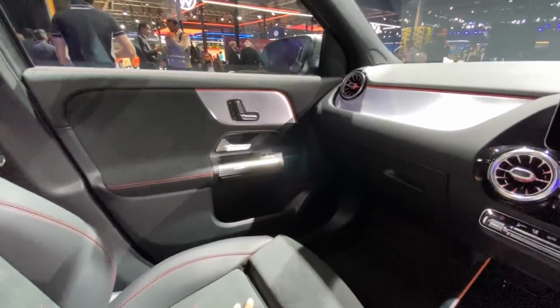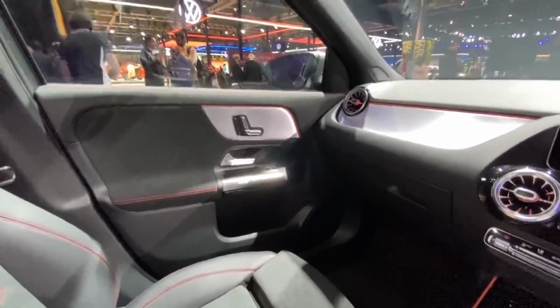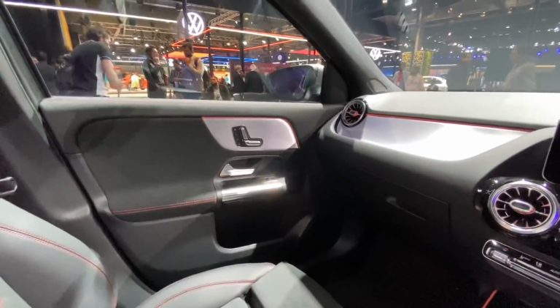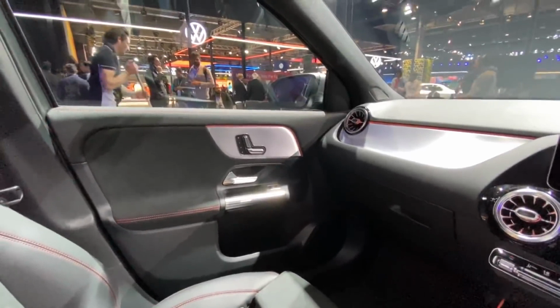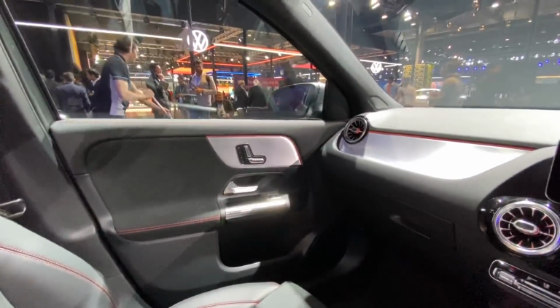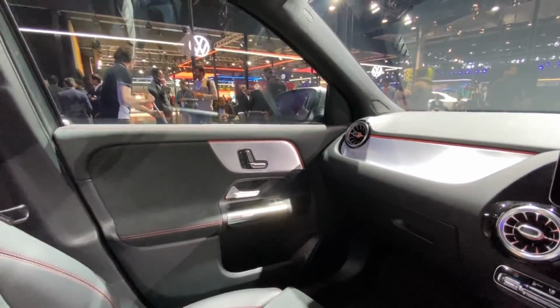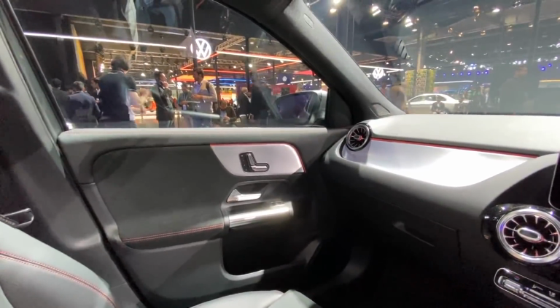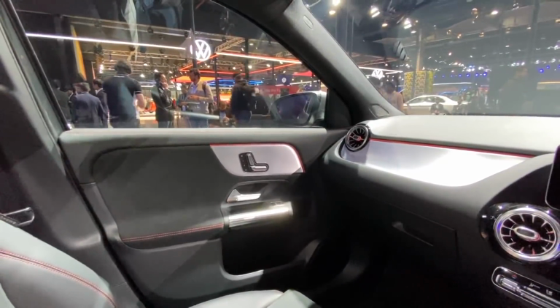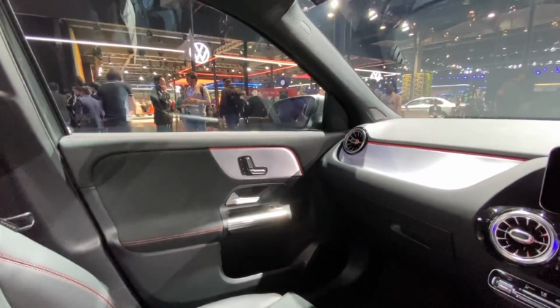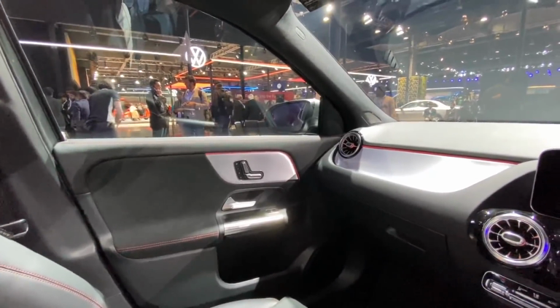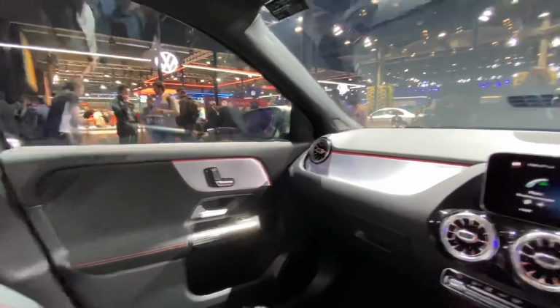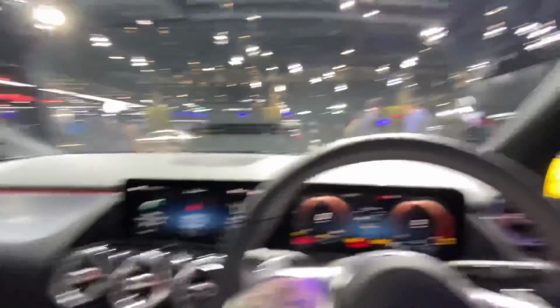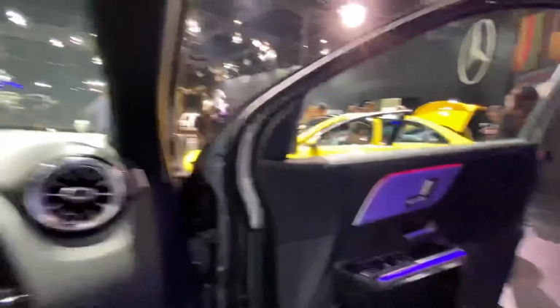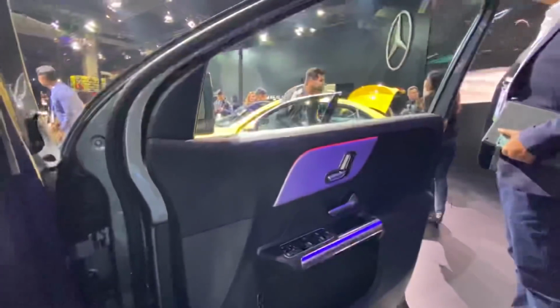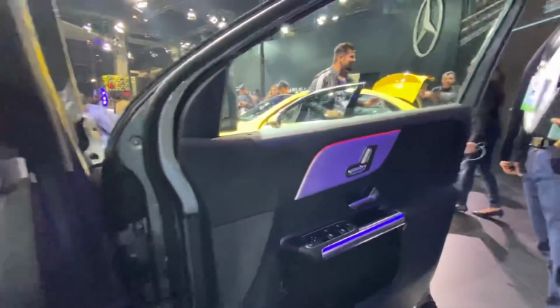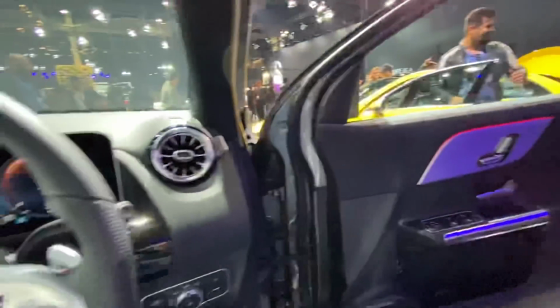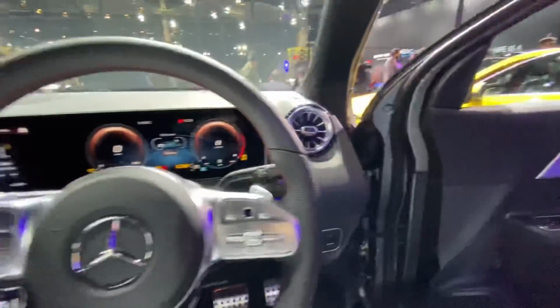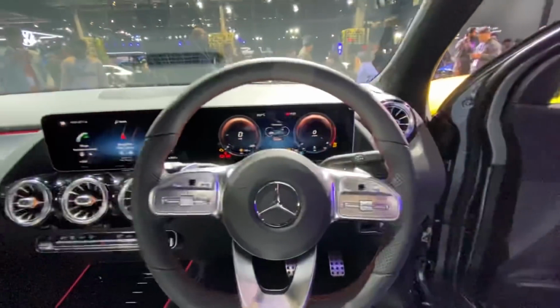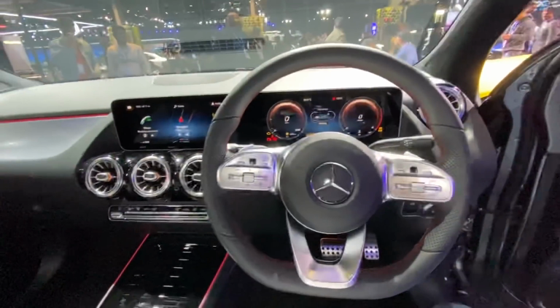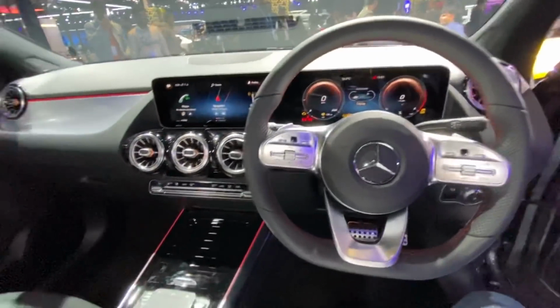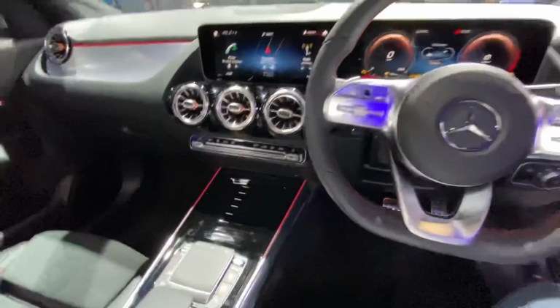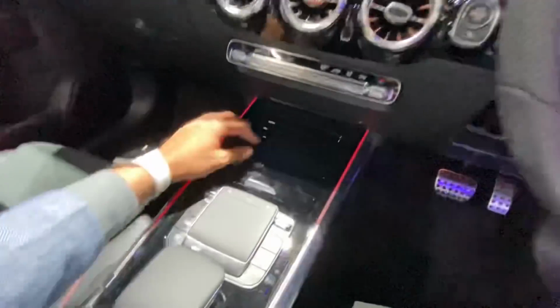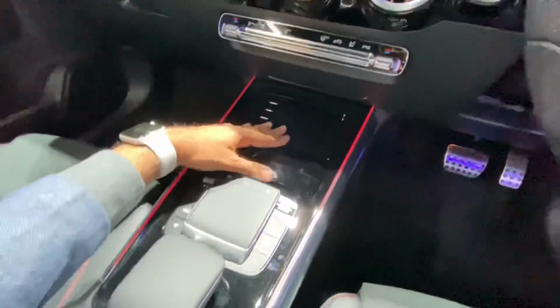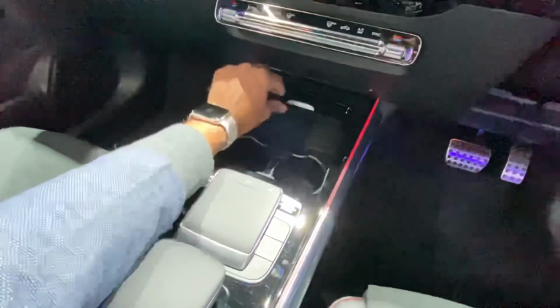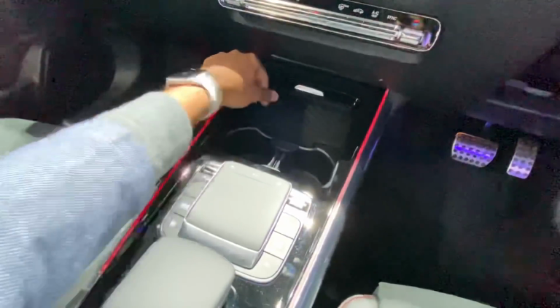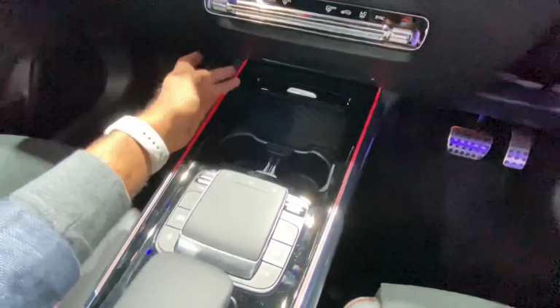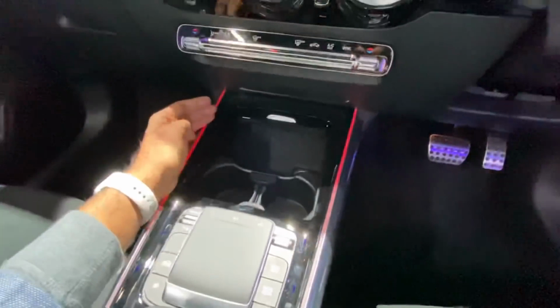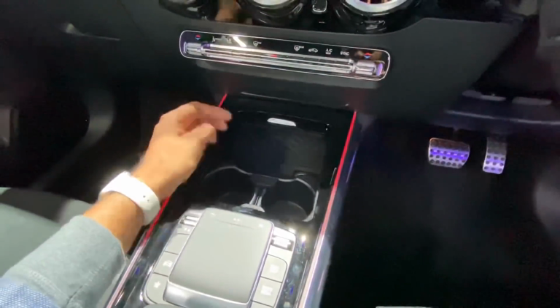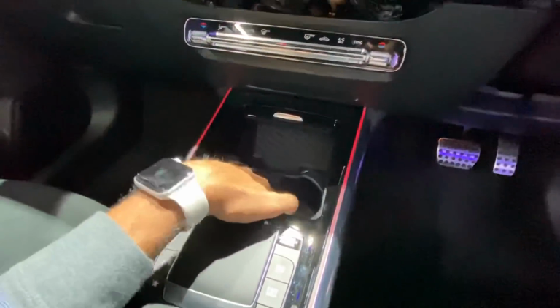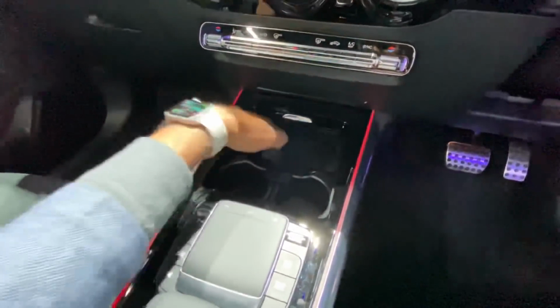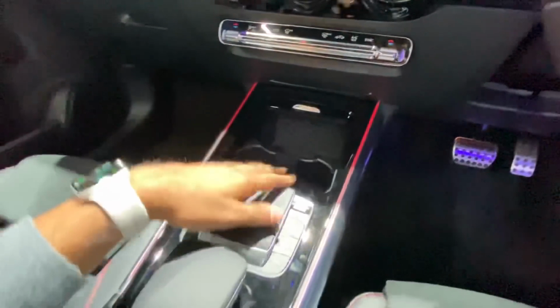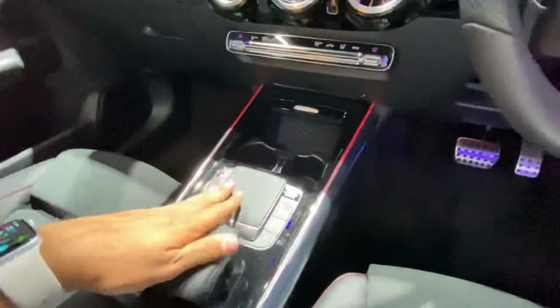The driver's seat also gets electric adjustment along with memory functions — you can save up to three people's settings. There's ambient lighting as well. This Mercedes GLA is going to put the segment on fire. It looks so good and it's practical too, with a good amount of storage space on offer.